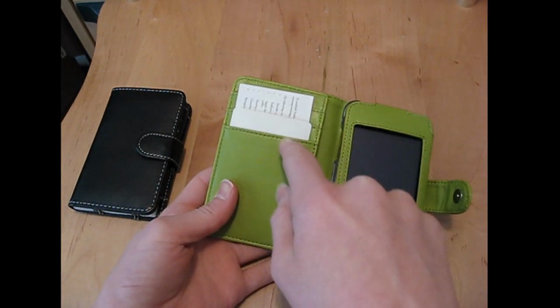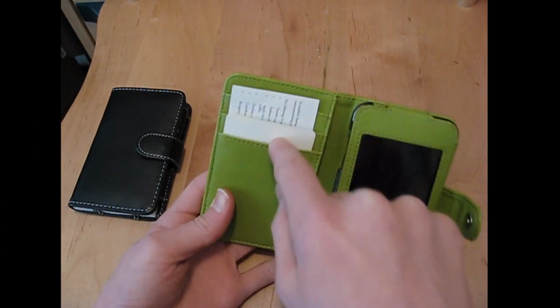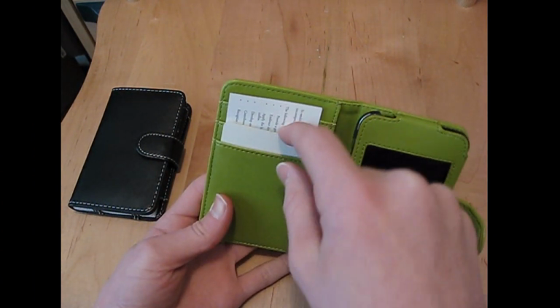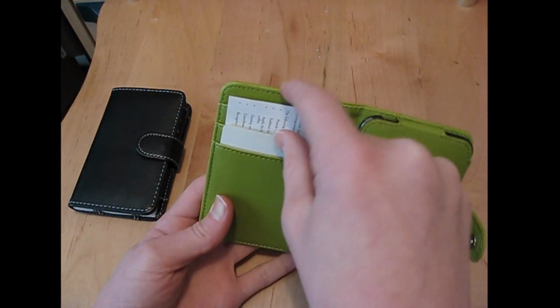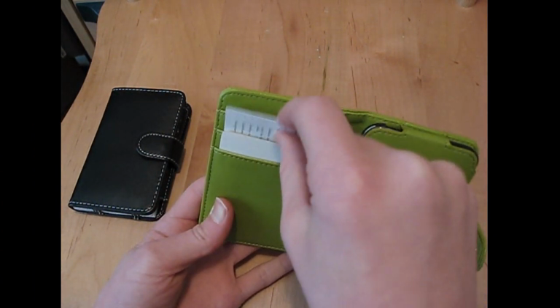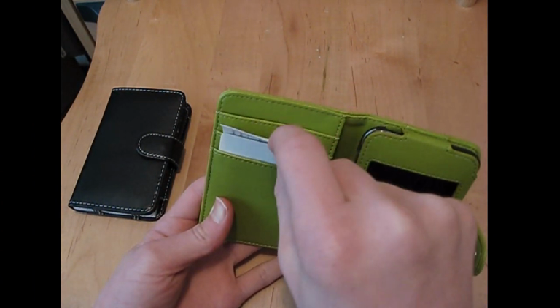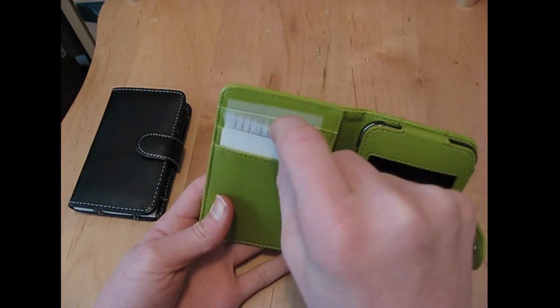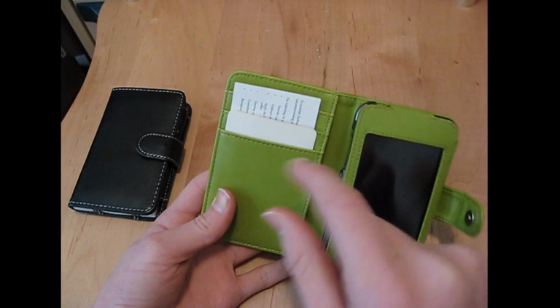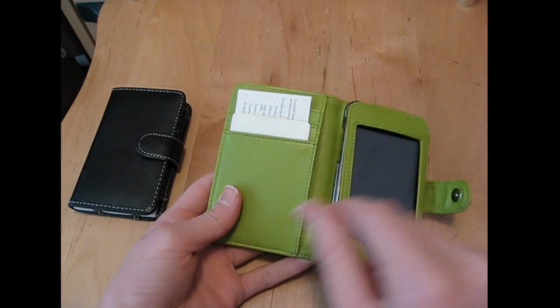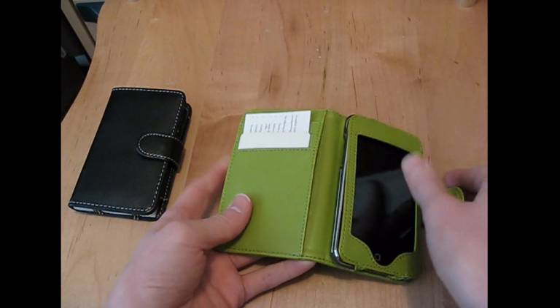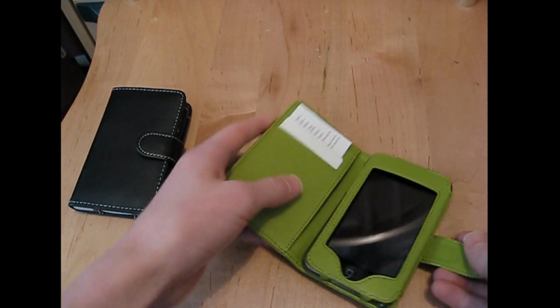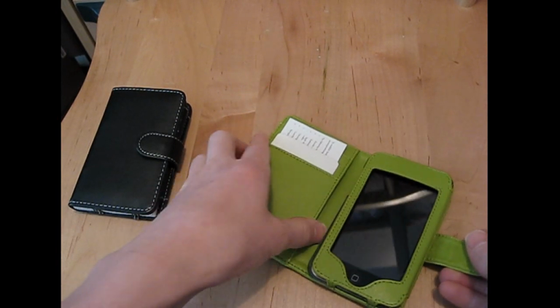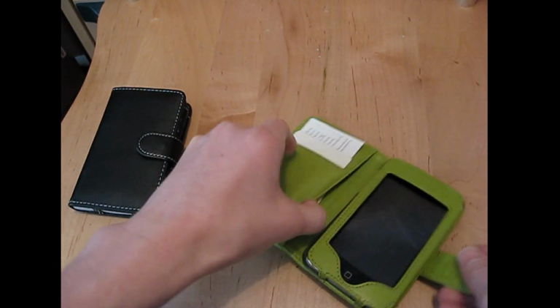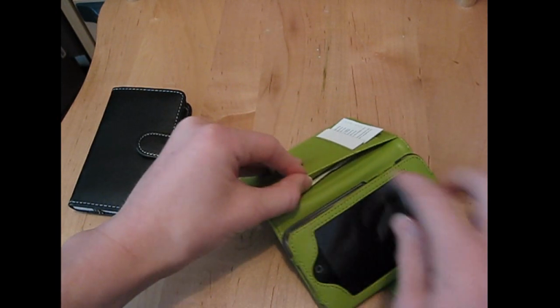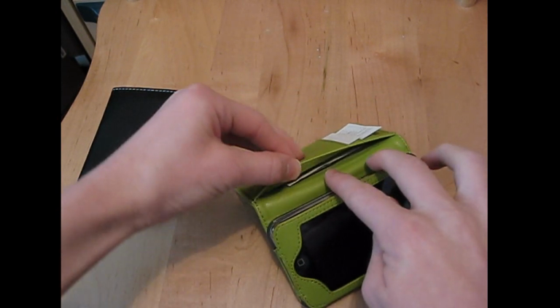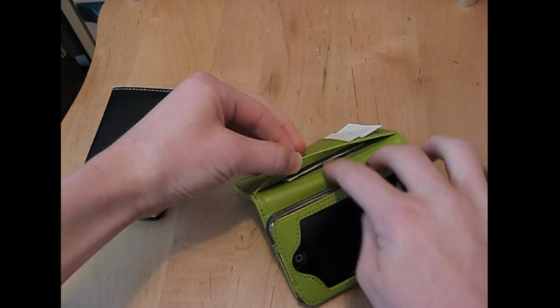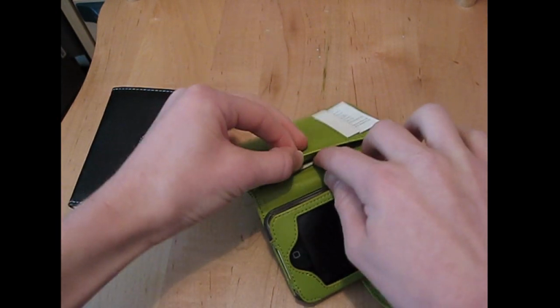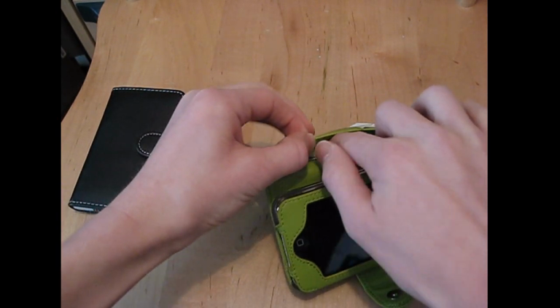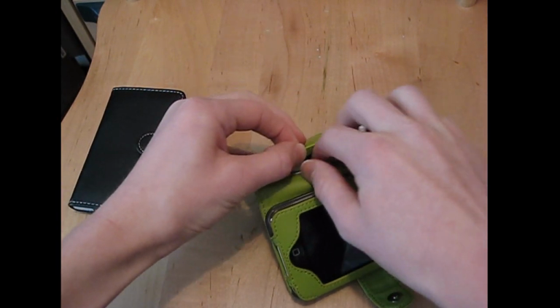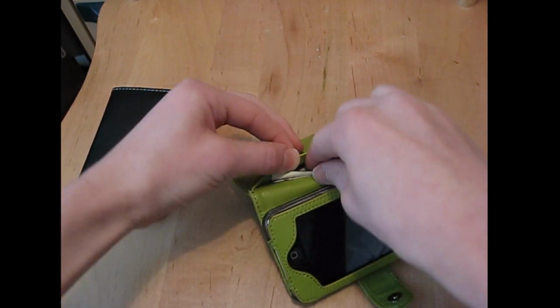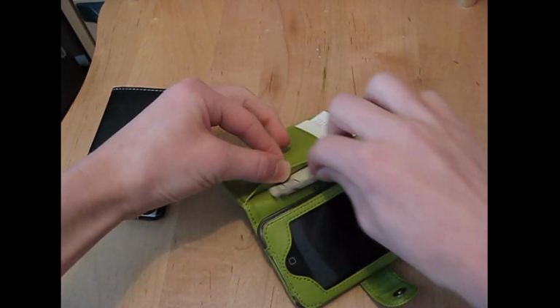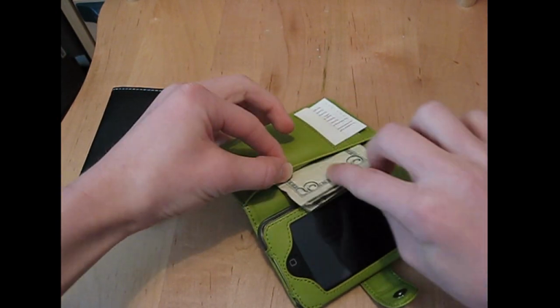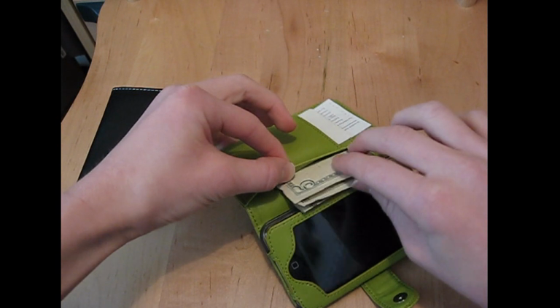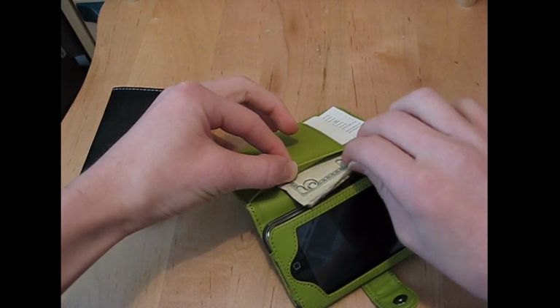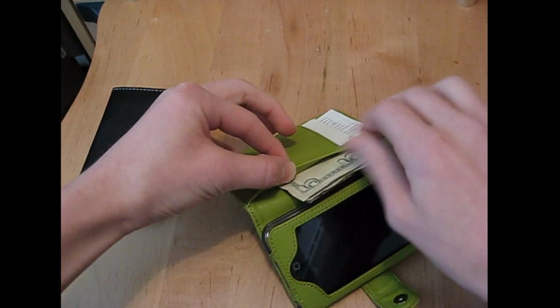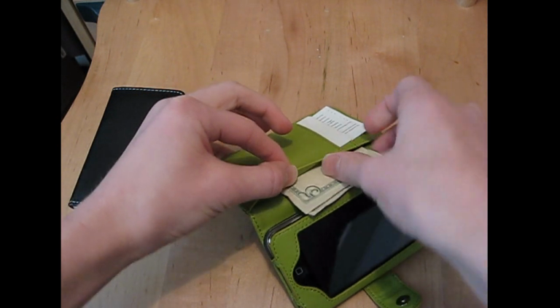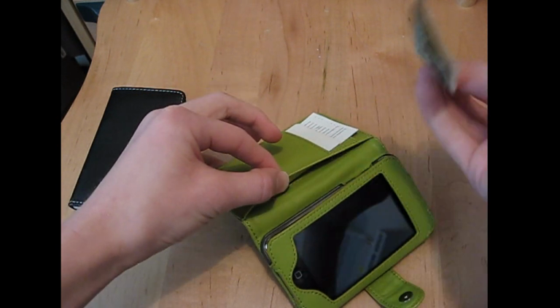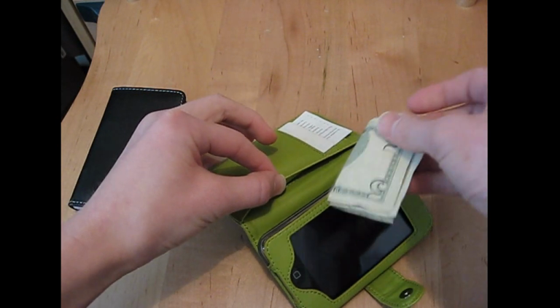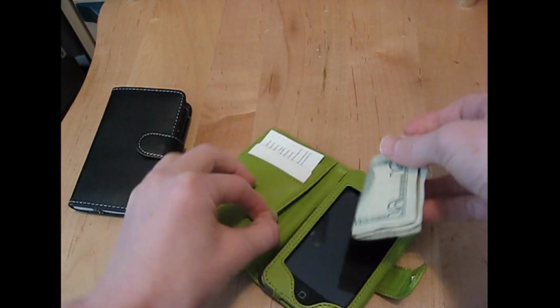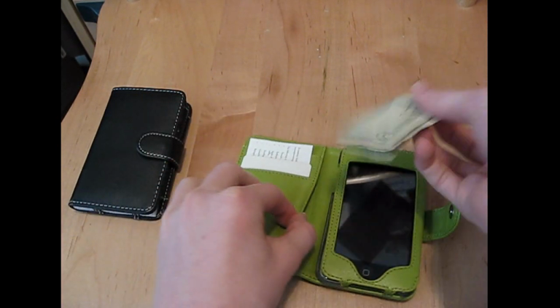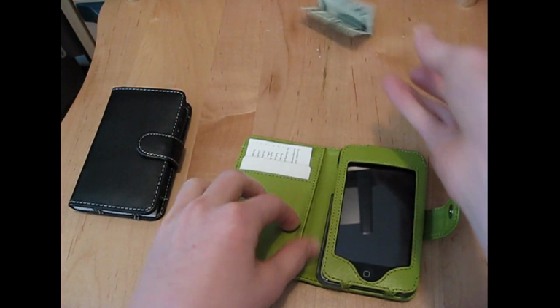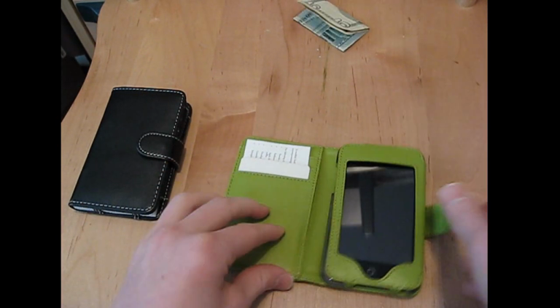You can put your credit cards here, business cards, whatever. And I like this little bonus secret slot down here in between it — you can hide money down there, or put your credit cards, gift cards, whatever you want to put down there.